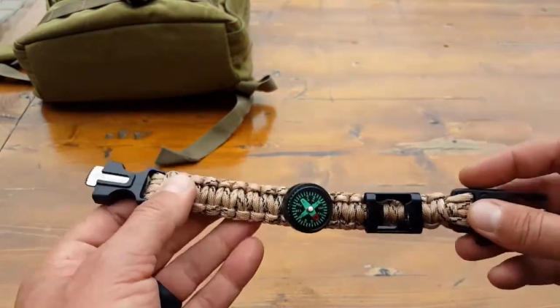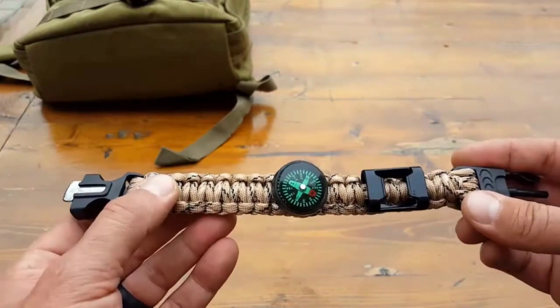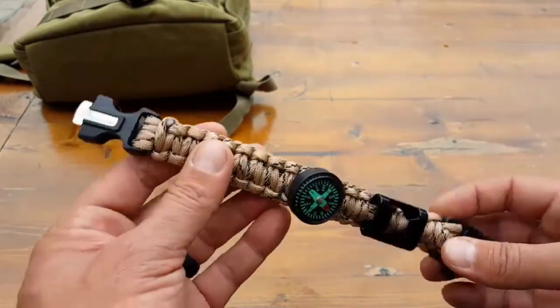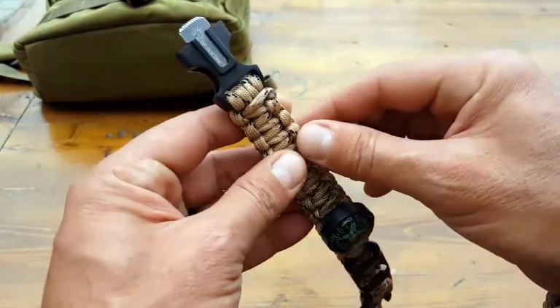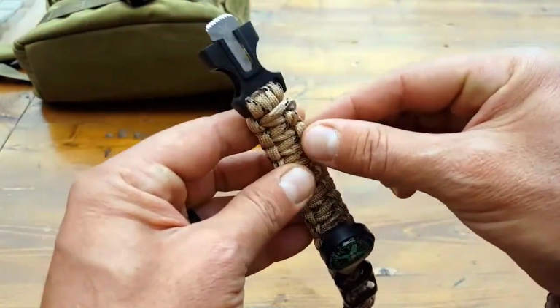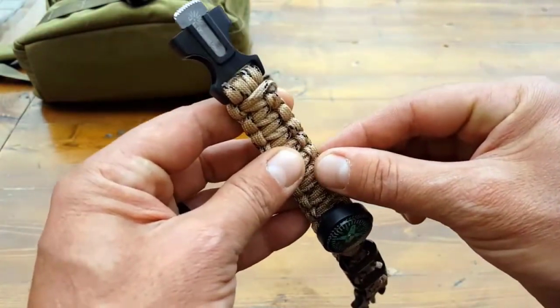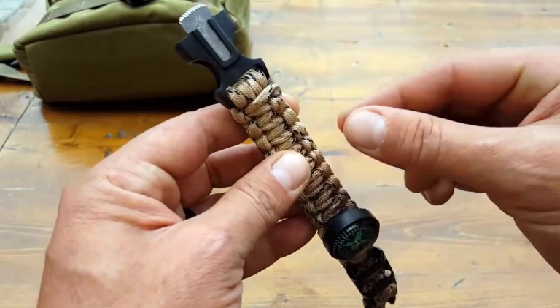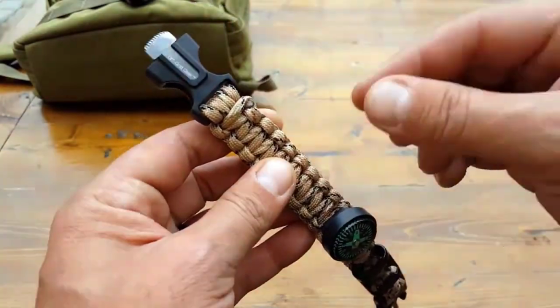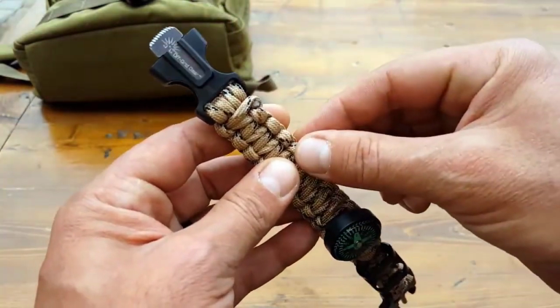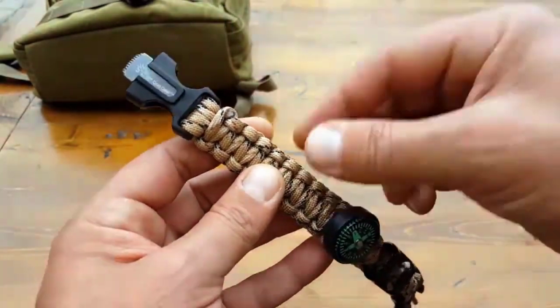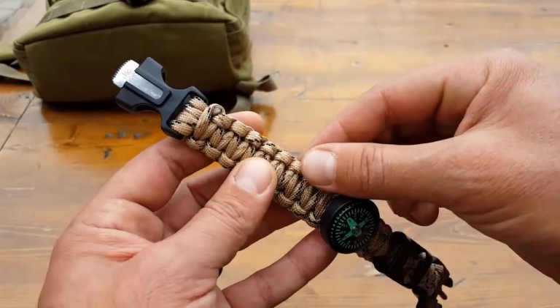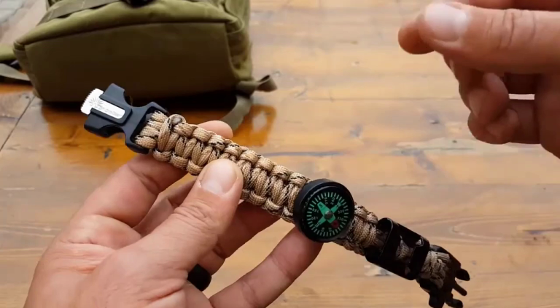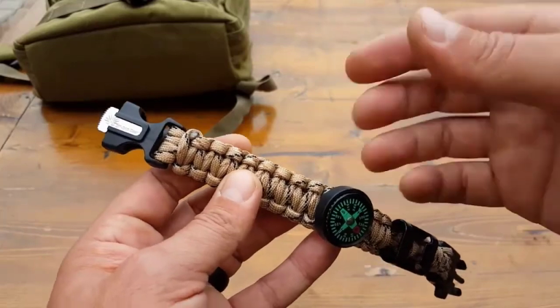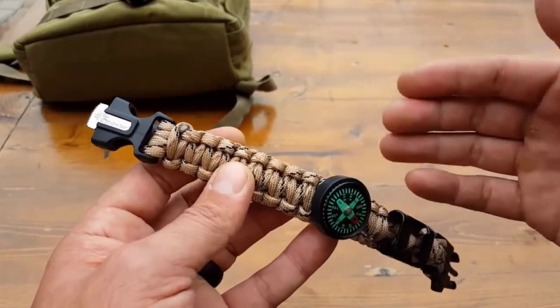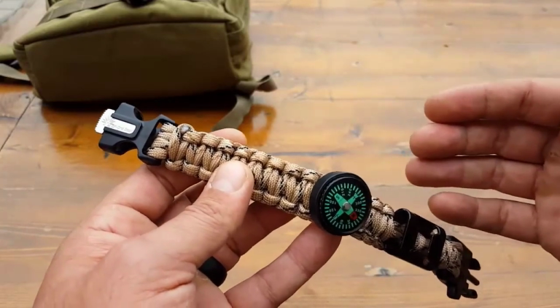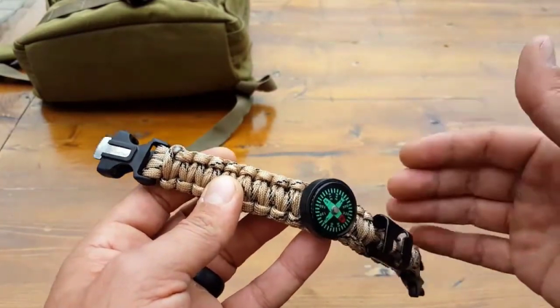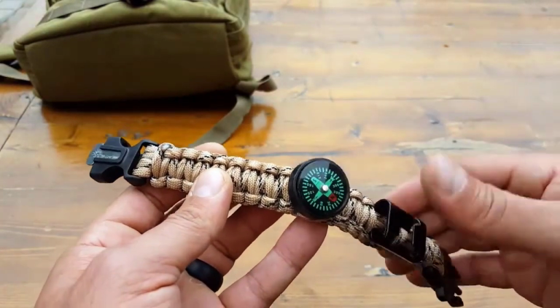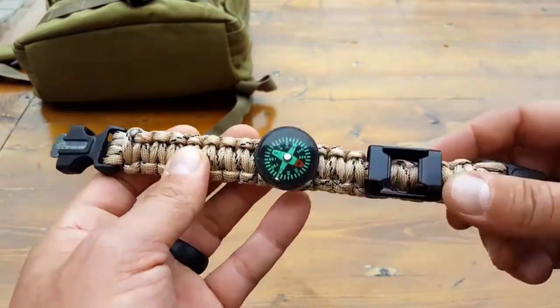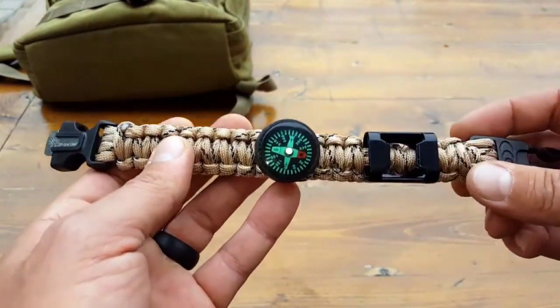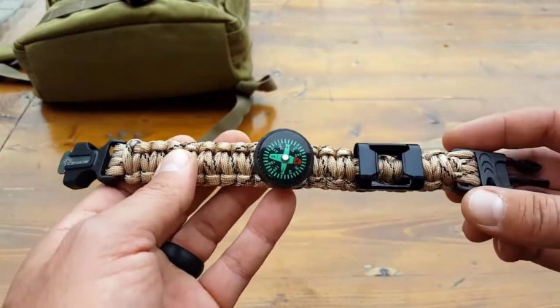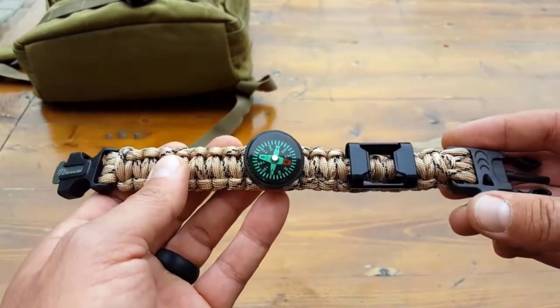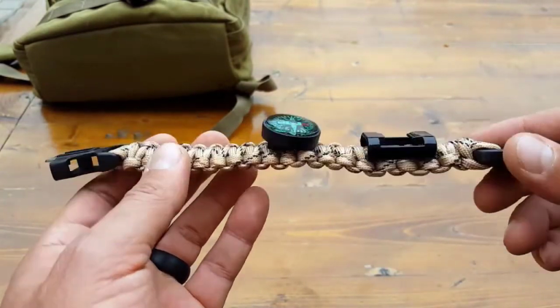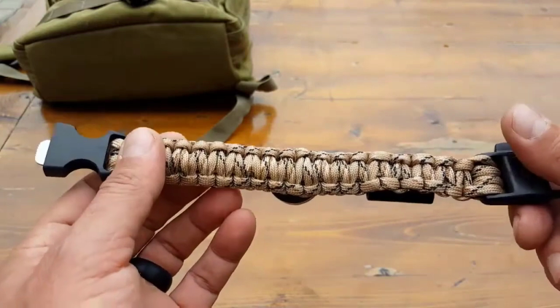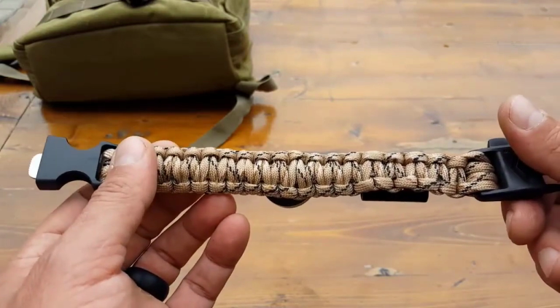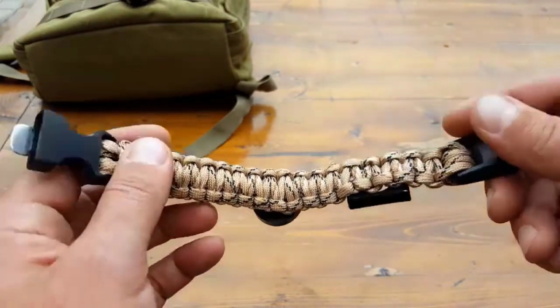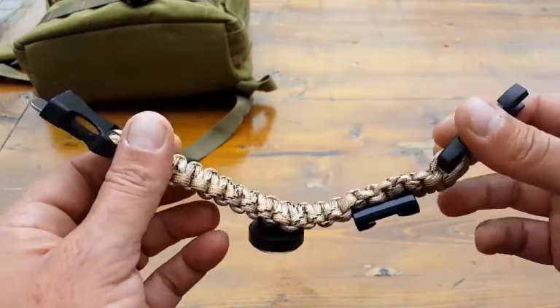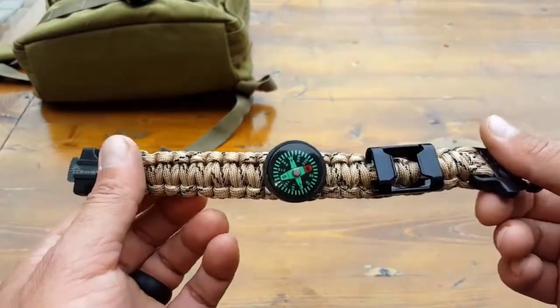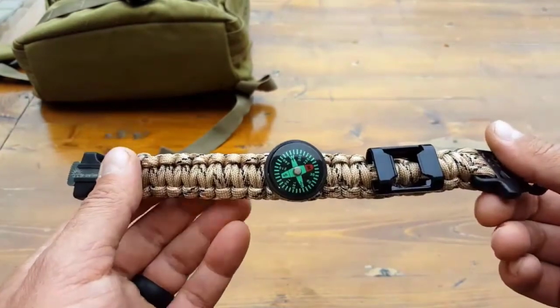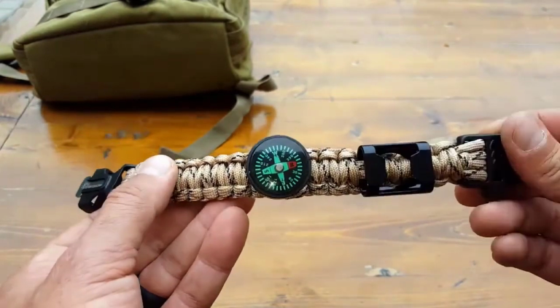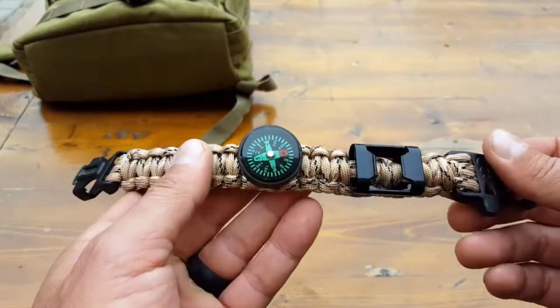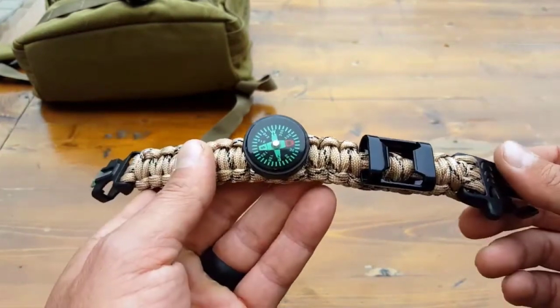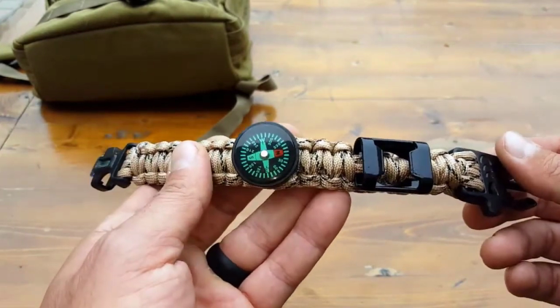Once again, this is 12 feet, and inside each individual cord there's going to be another four to eight strands, so you're actually getting a heck of a lot more rope than just the 12 feet. That's one of the advantages of carrying paracord with you.